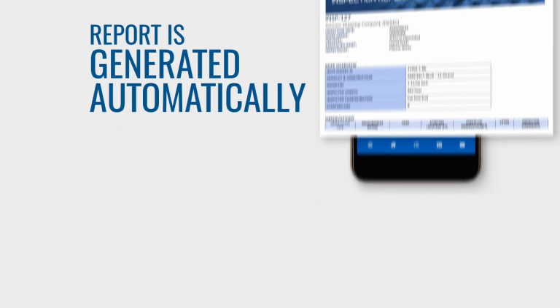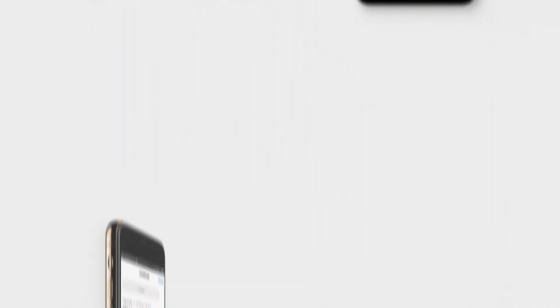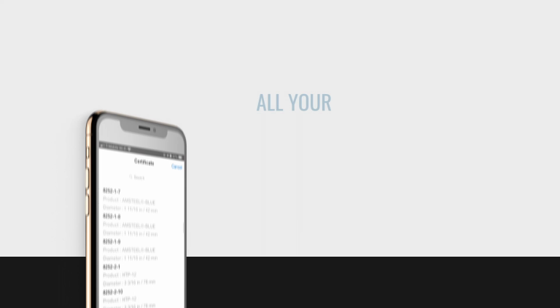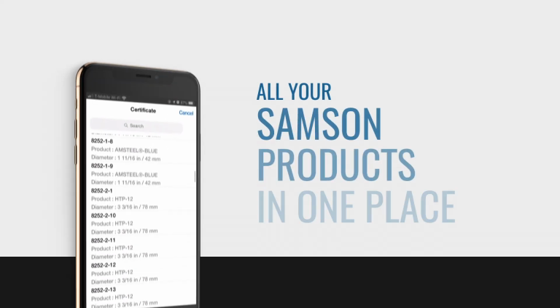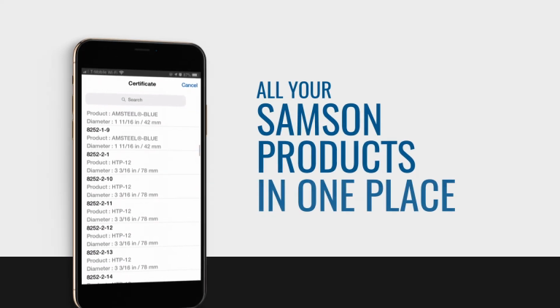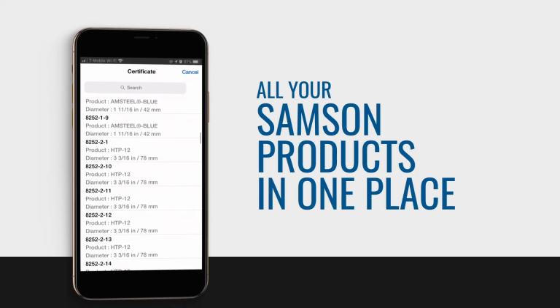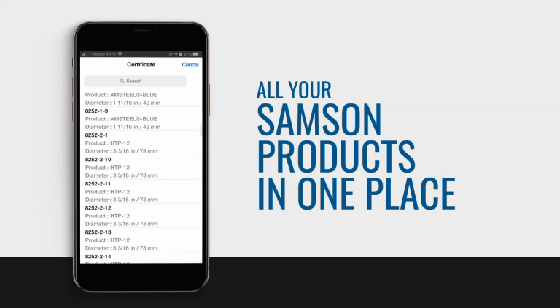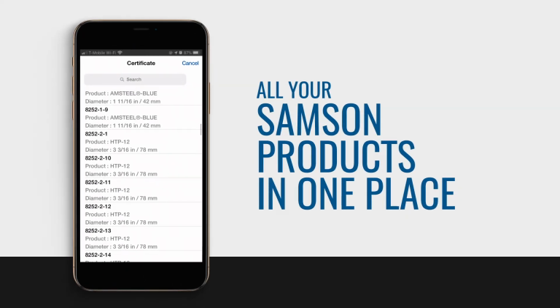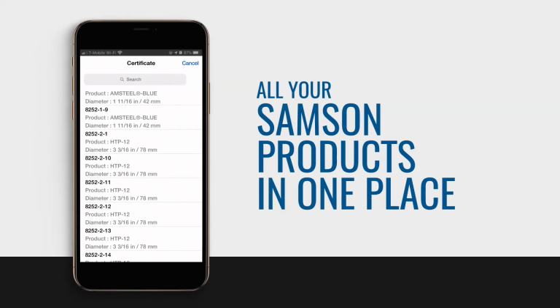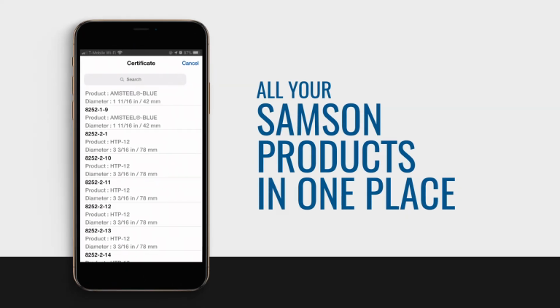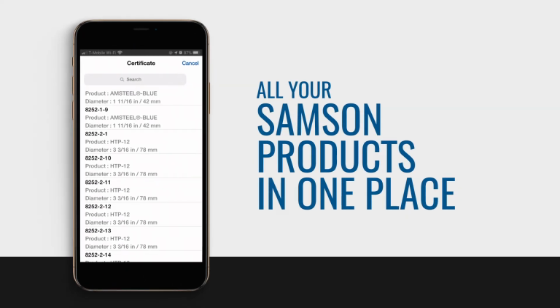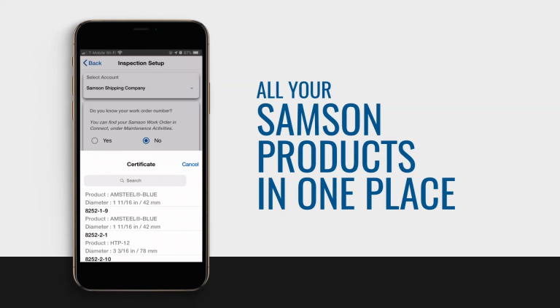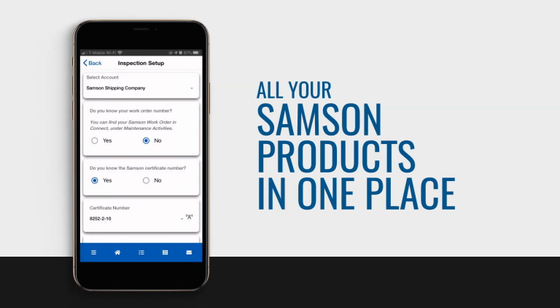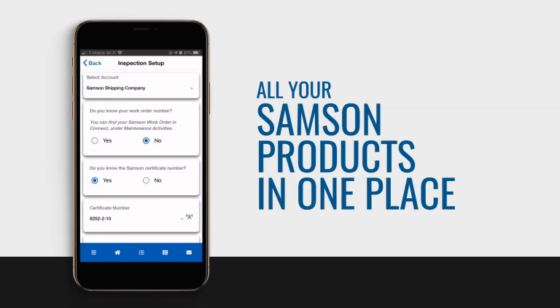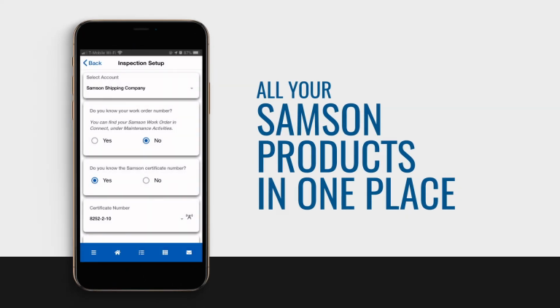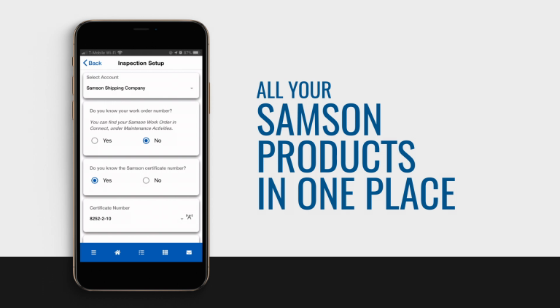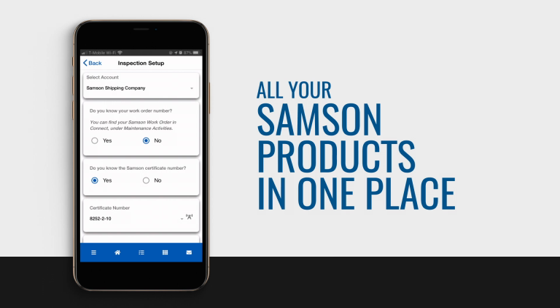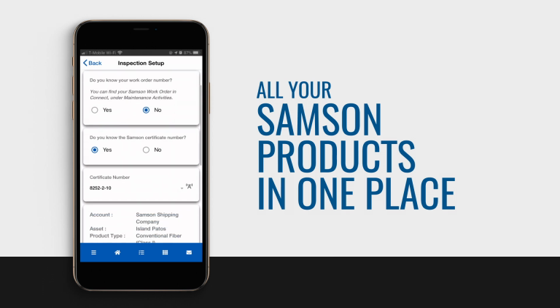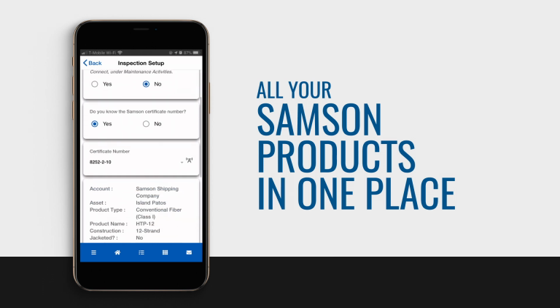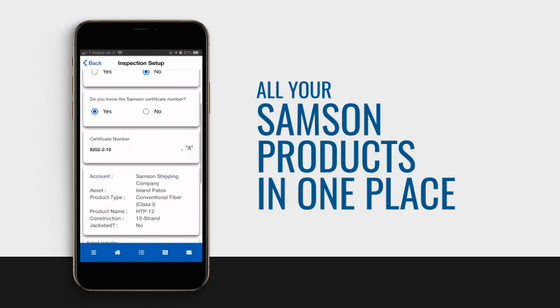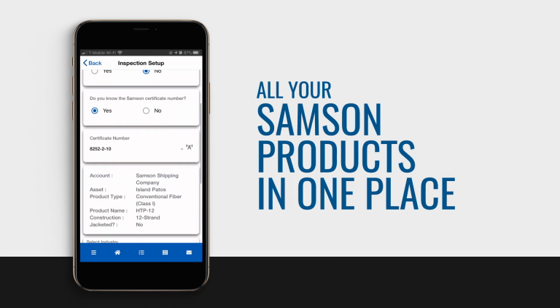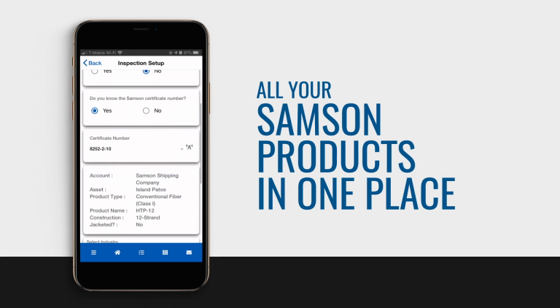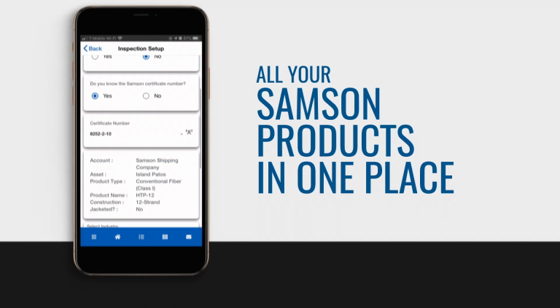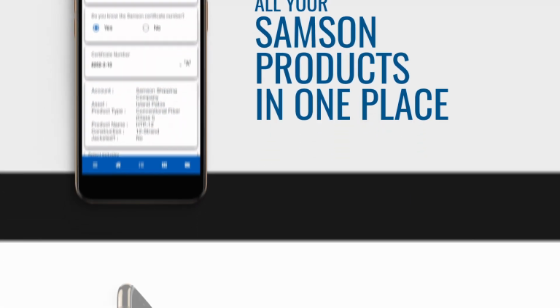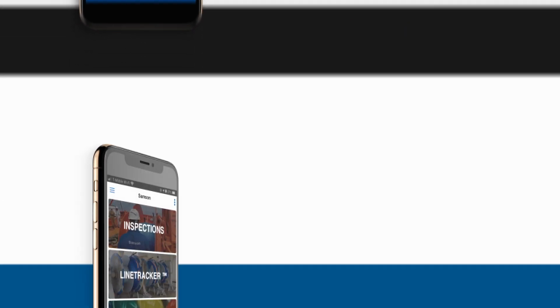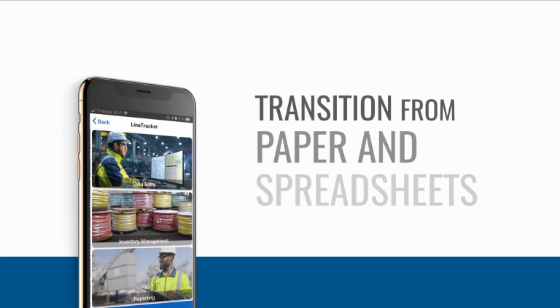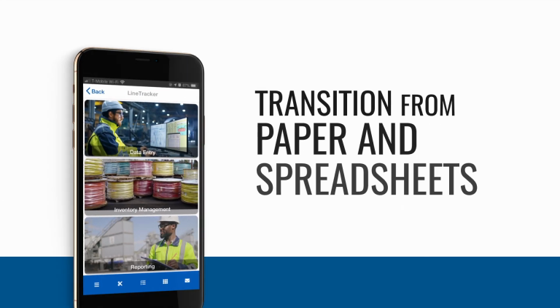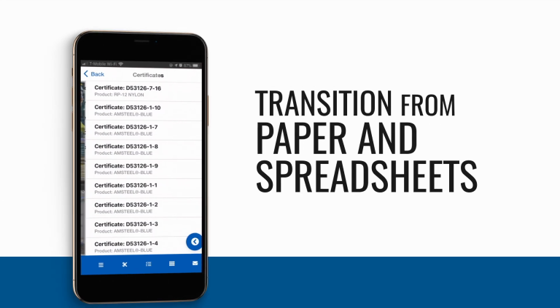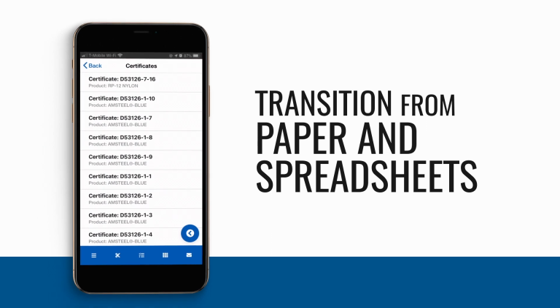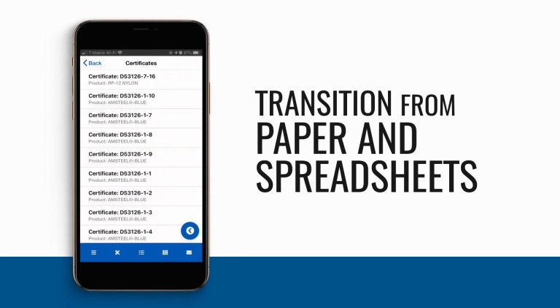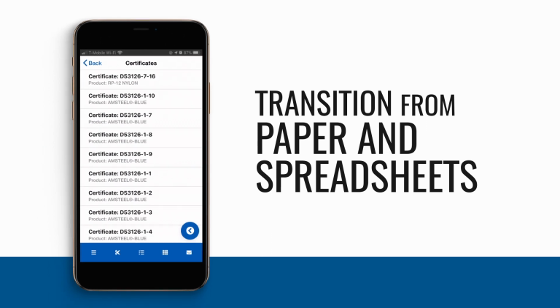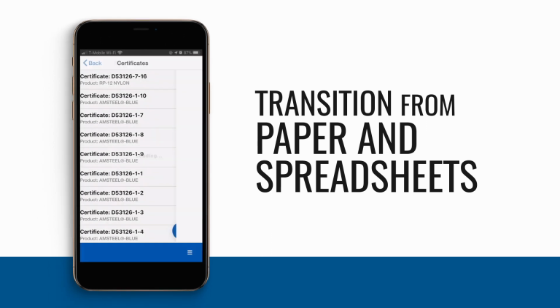For customers that are part of Samson's service program, onboarding is quick. Once set up, you'll have access to all of your ropes in service, ready for easy tracking and inspection. Transition from conventional job tracking on paper and standalone spreadsheets.